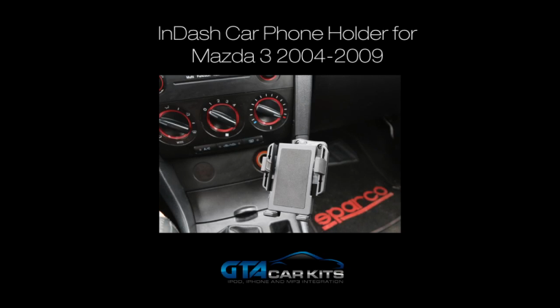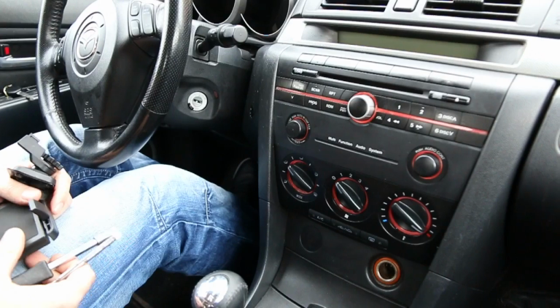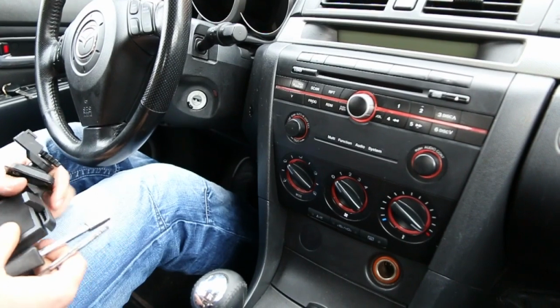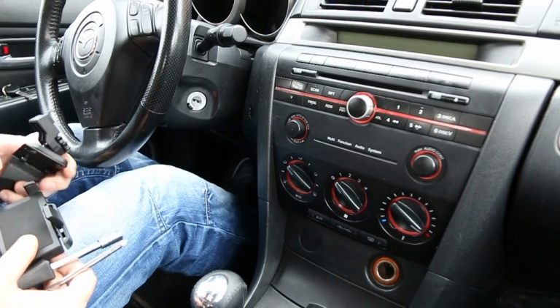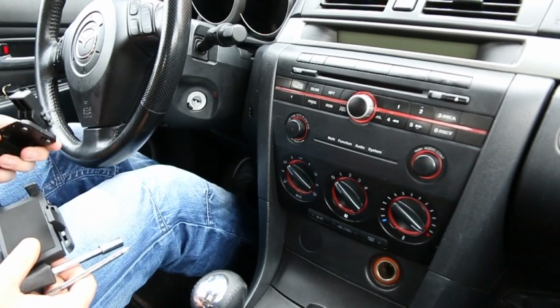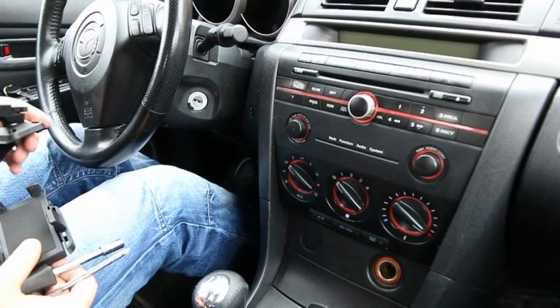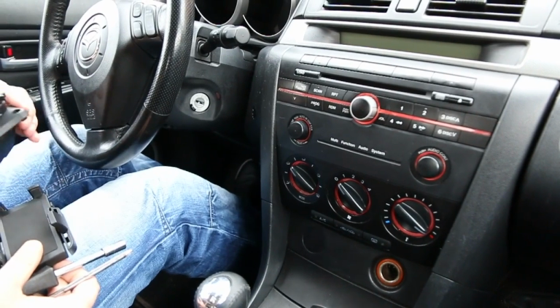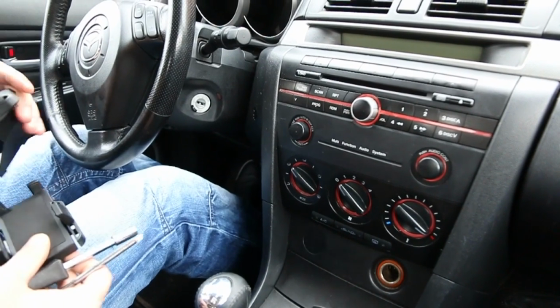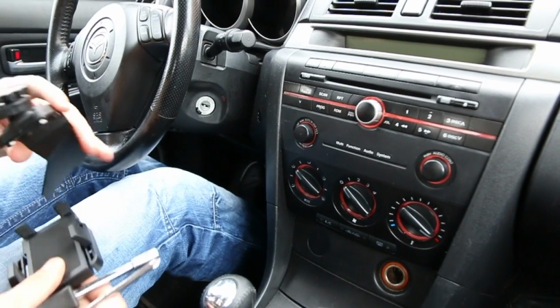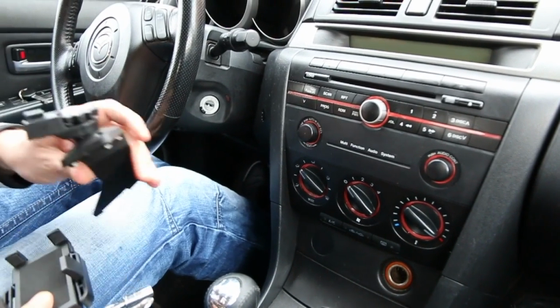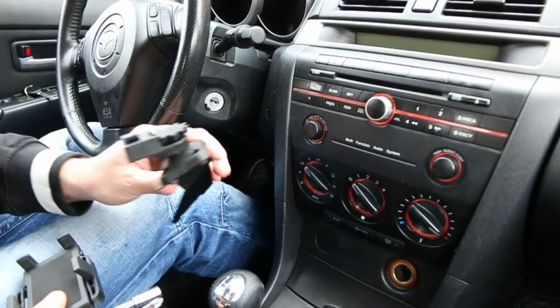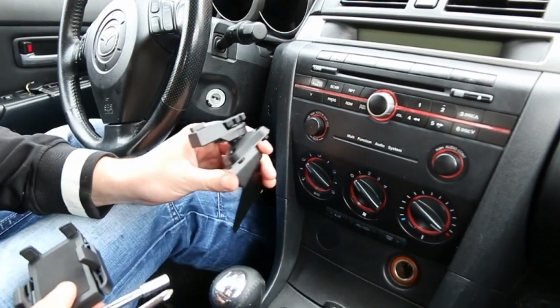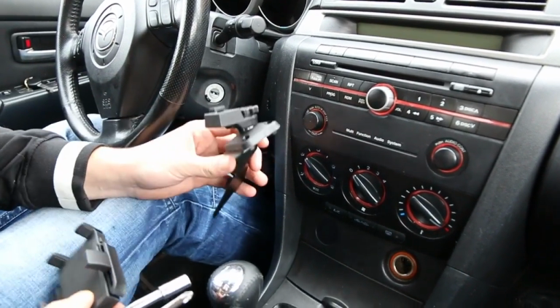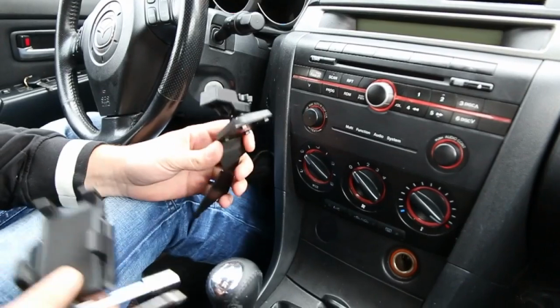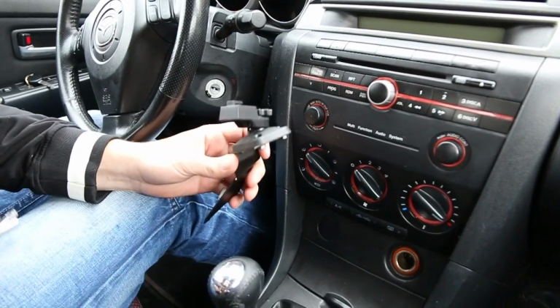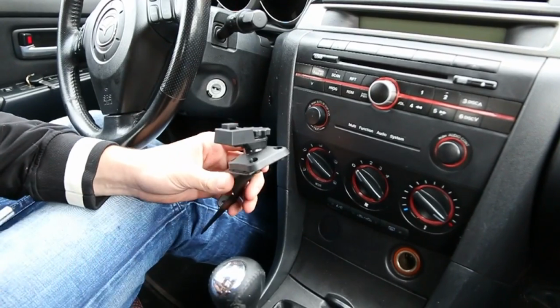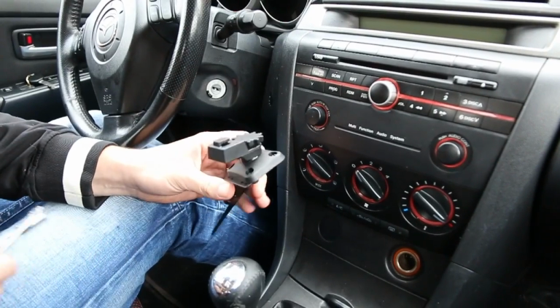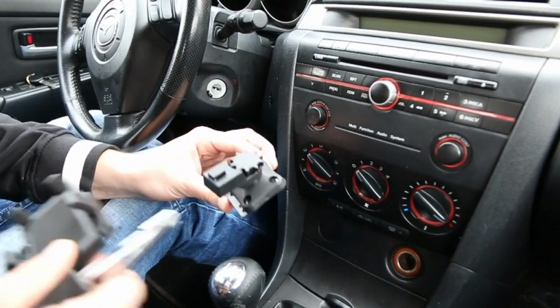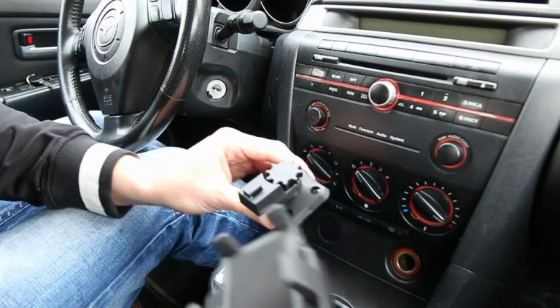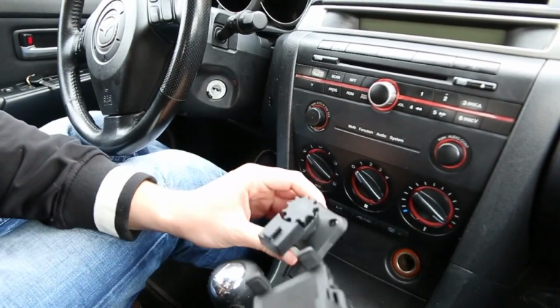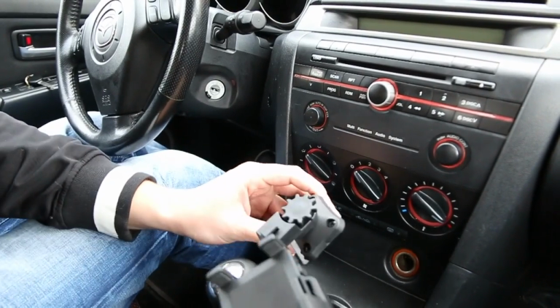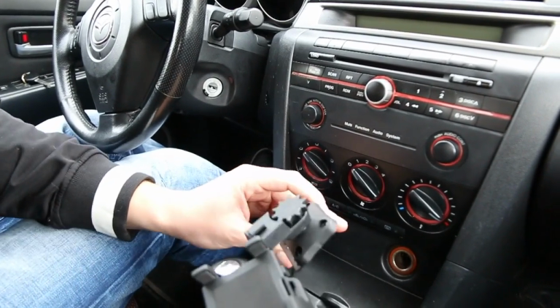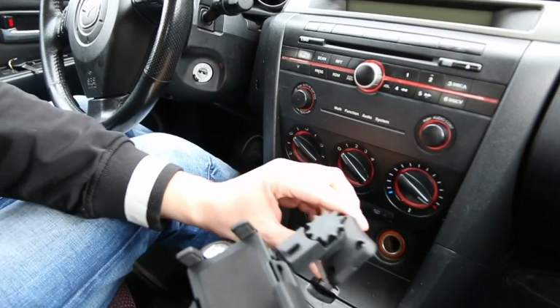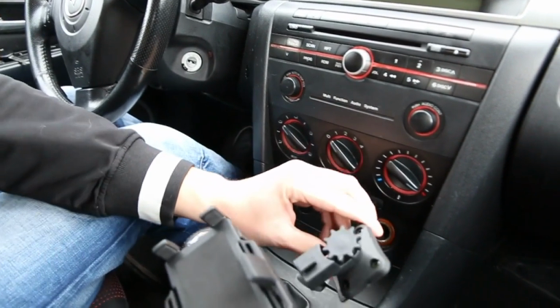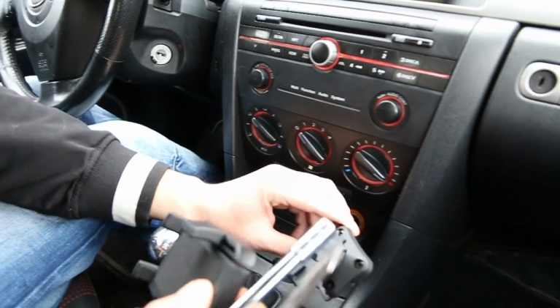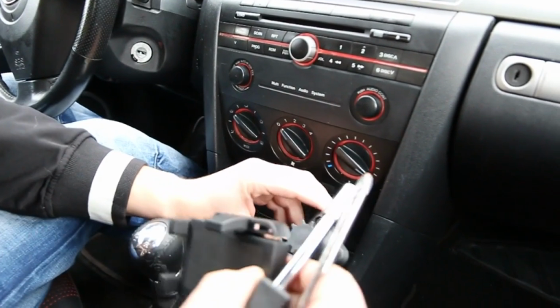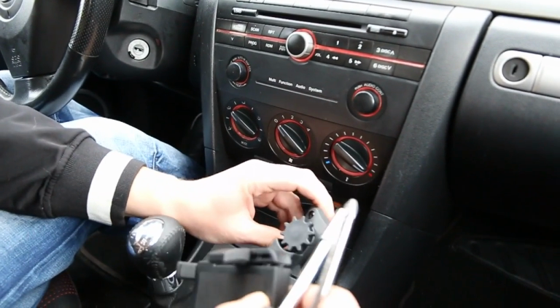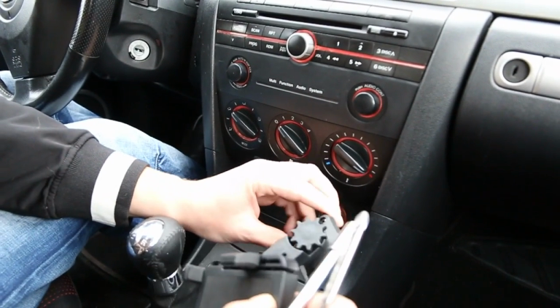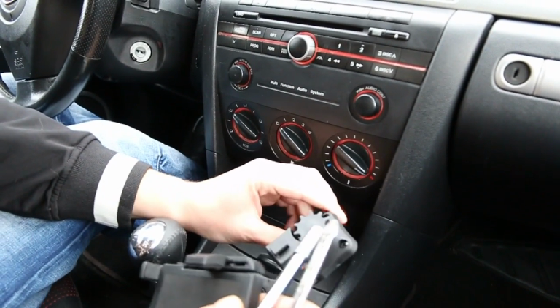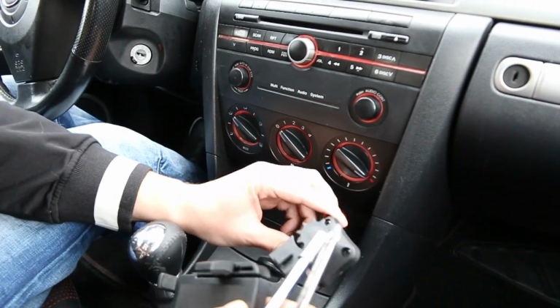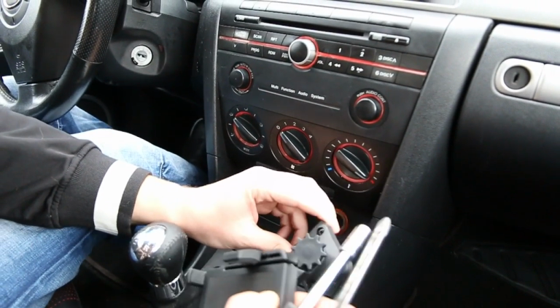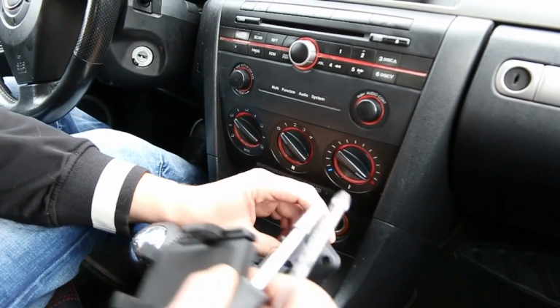Hello everybody, today we're doing a video for GTA Car Kits and we're going to be installing an in-dash built-in holder for Mazda 3.